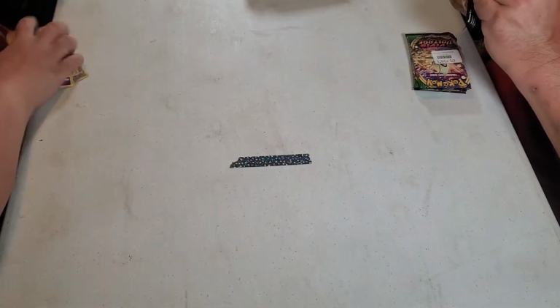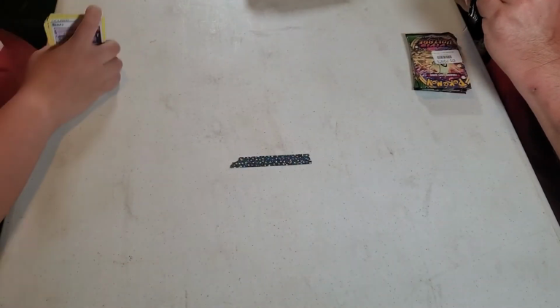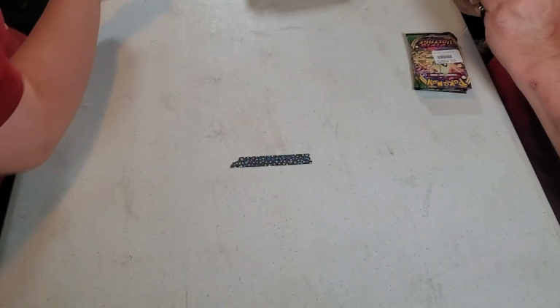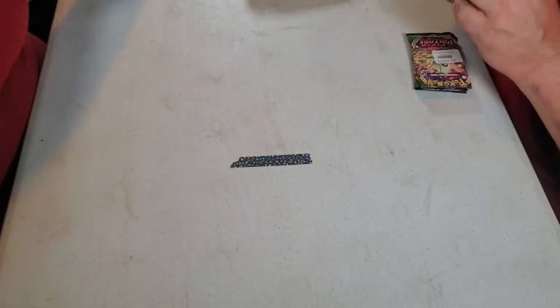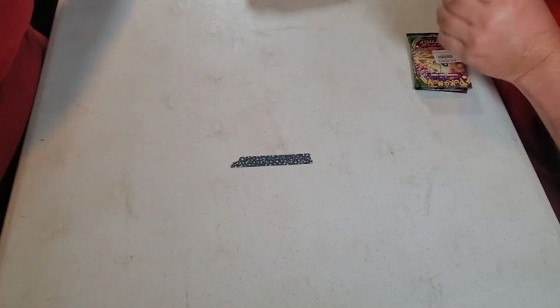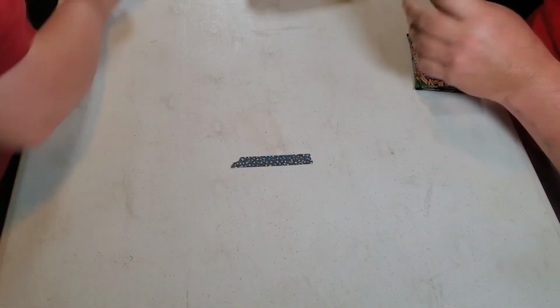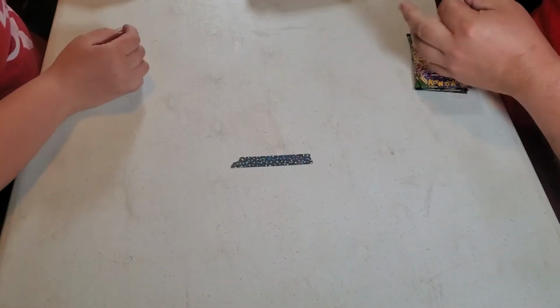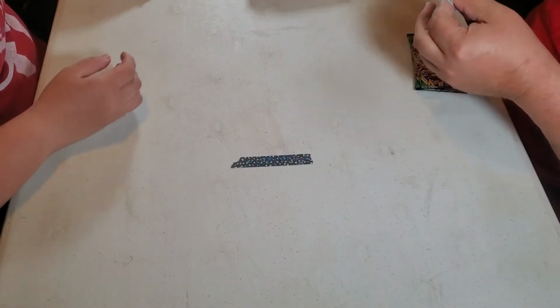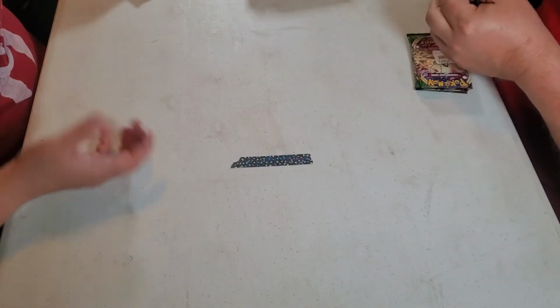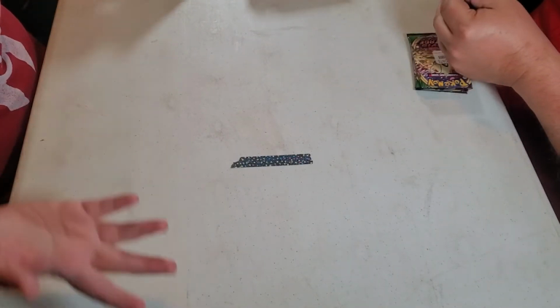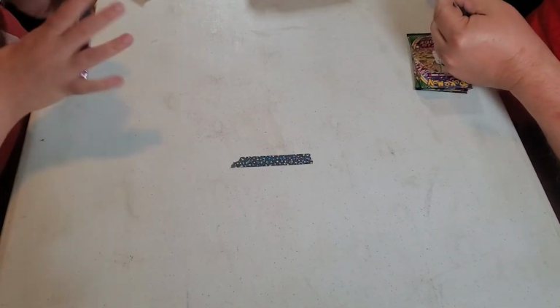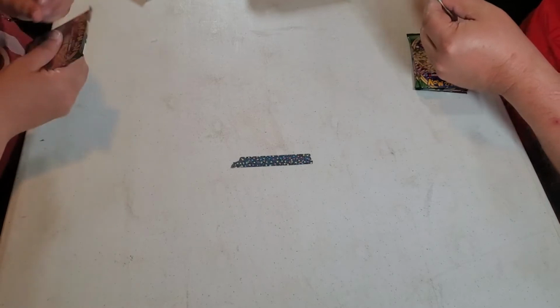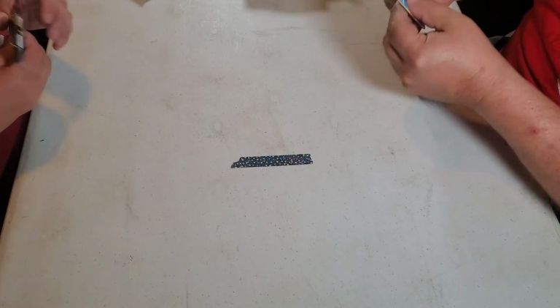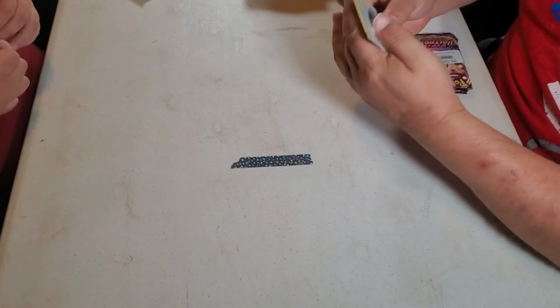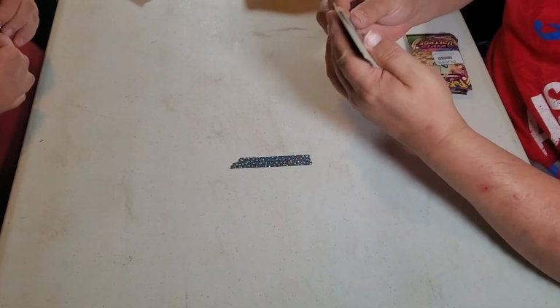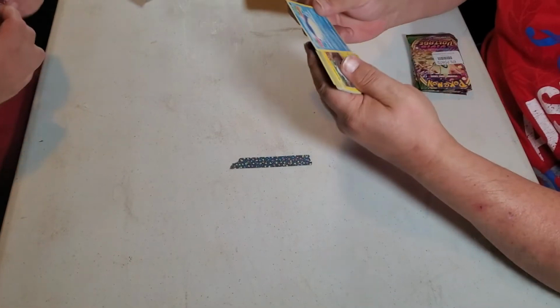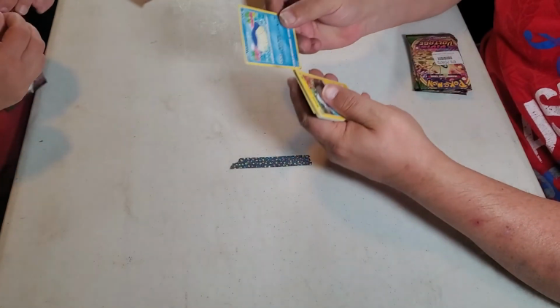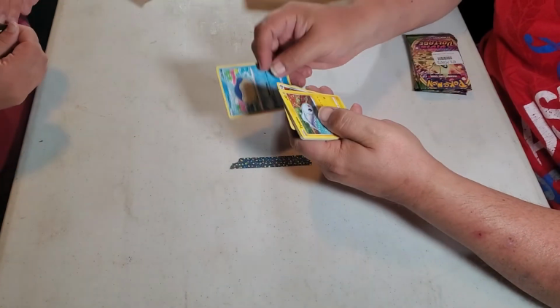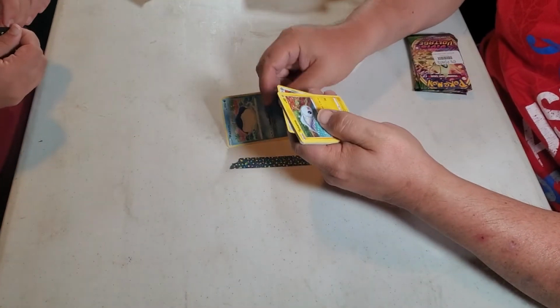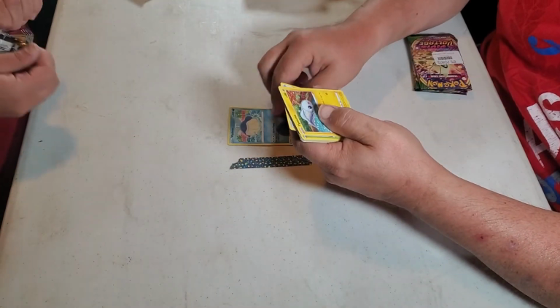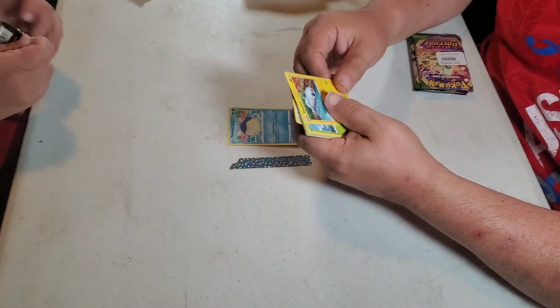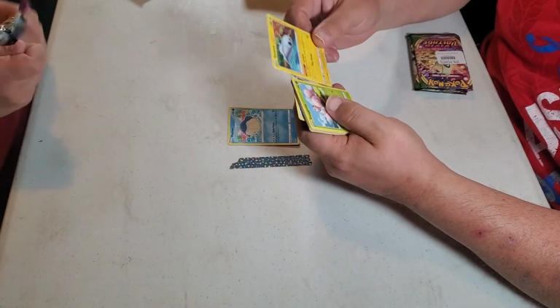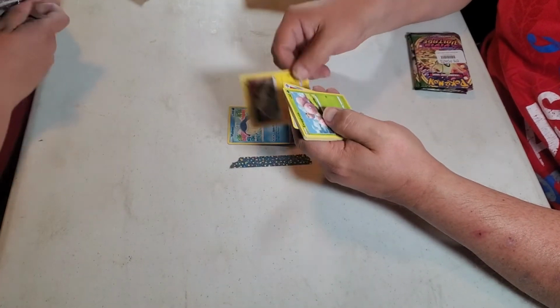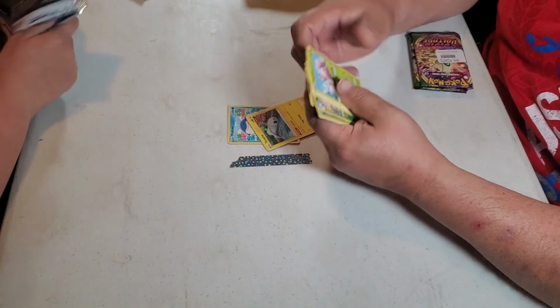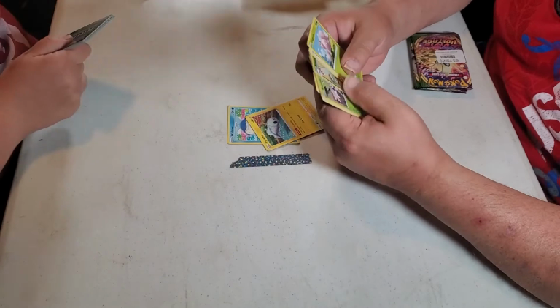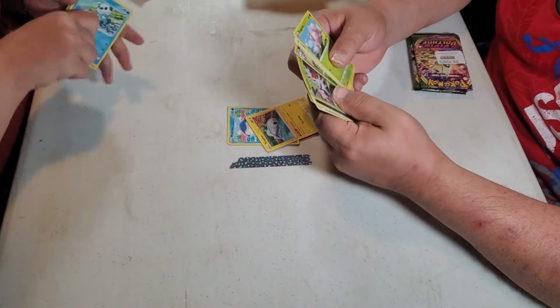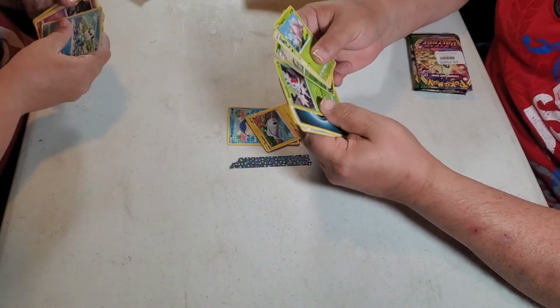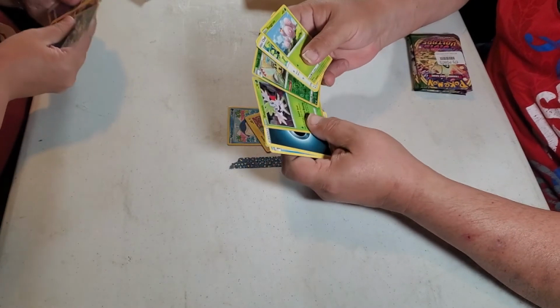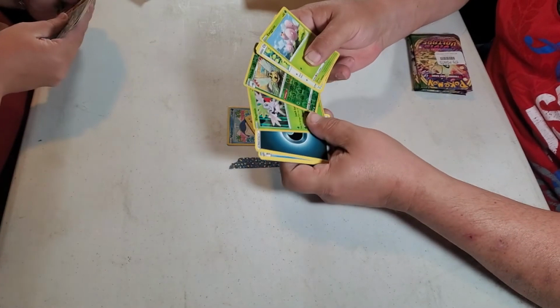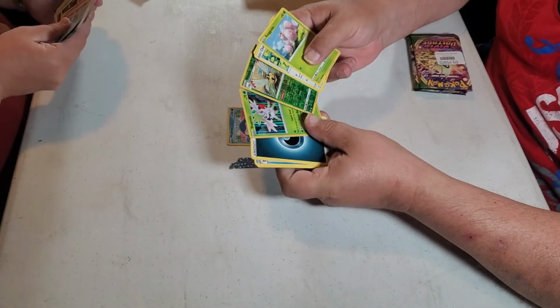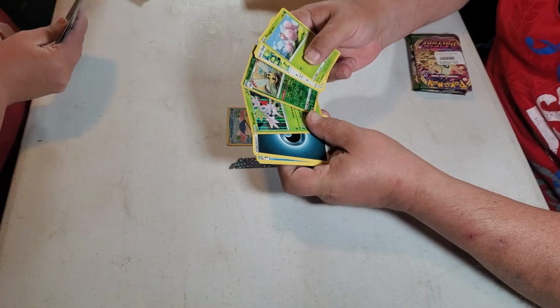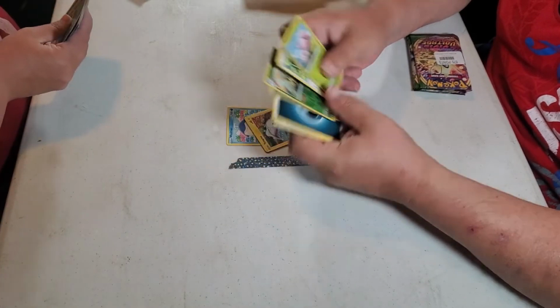I'm looking for a rainbow. If you want to see every single thing, you can slow down the video on YouTube. I got a Shaman and a reverse foil Jasklow.